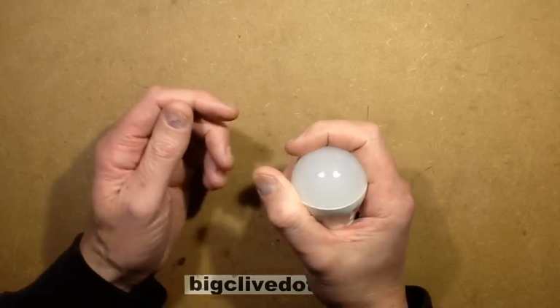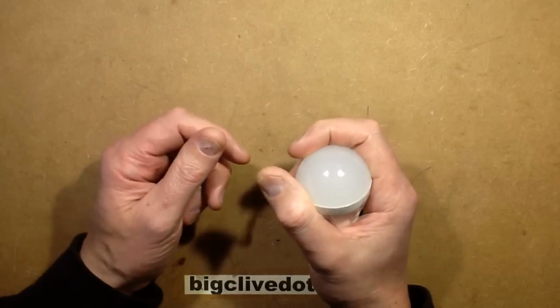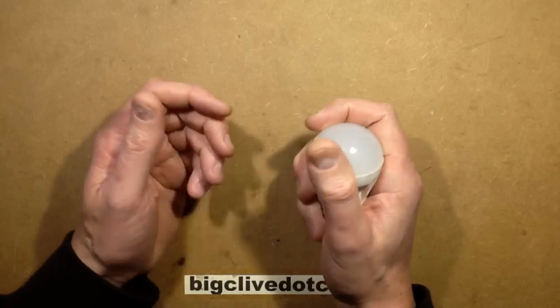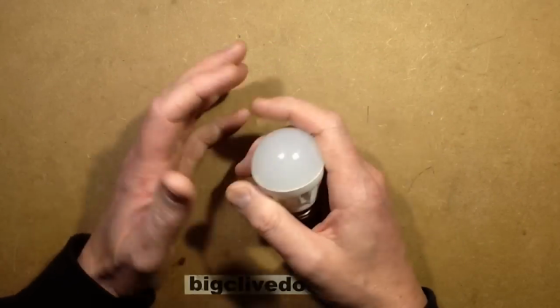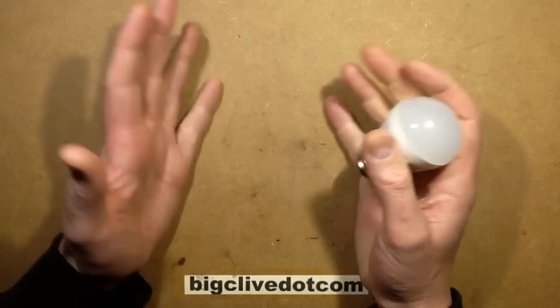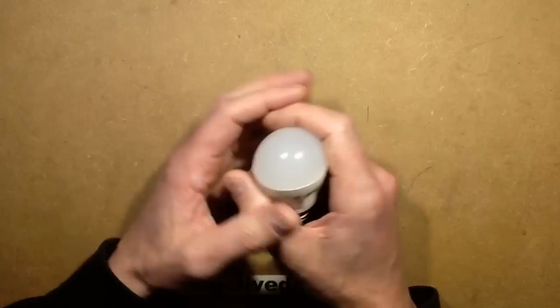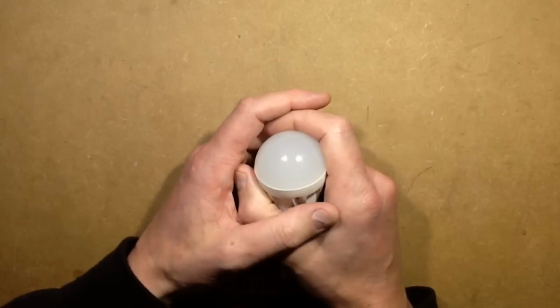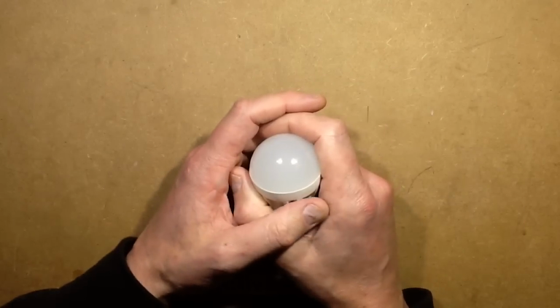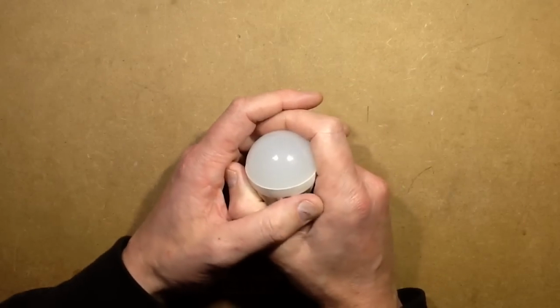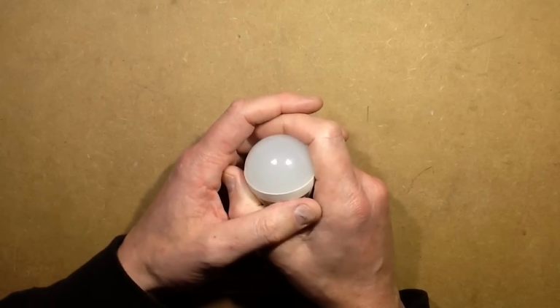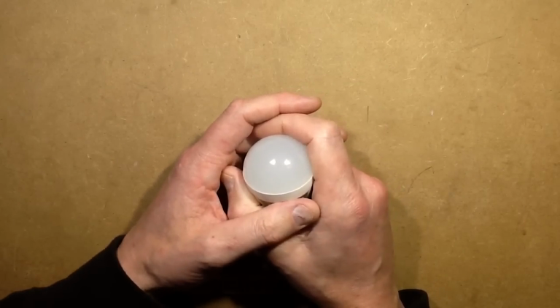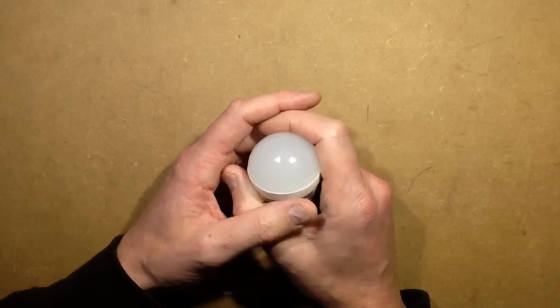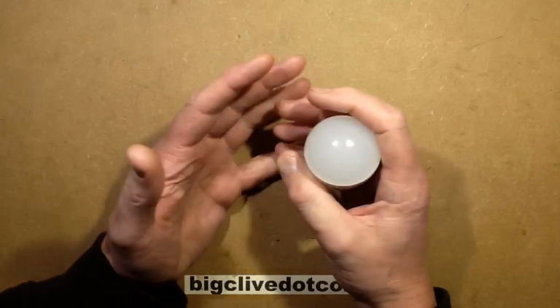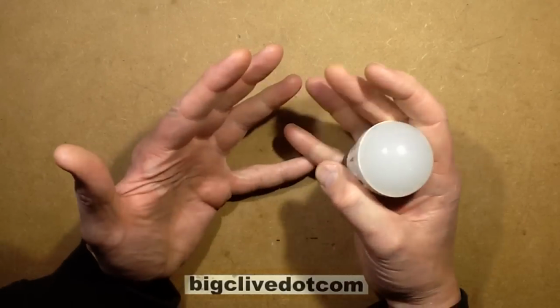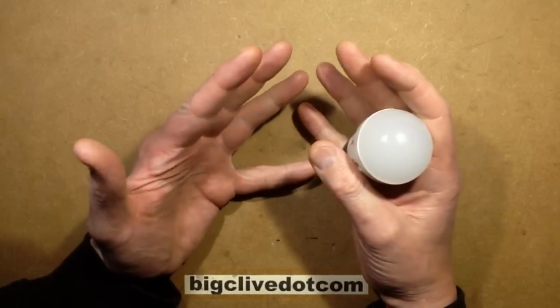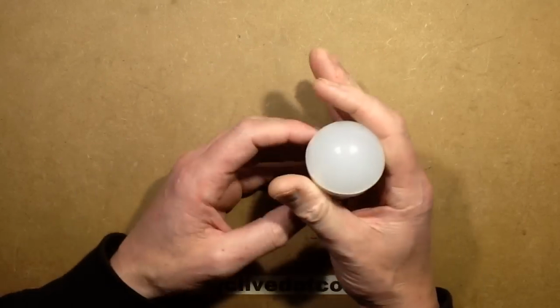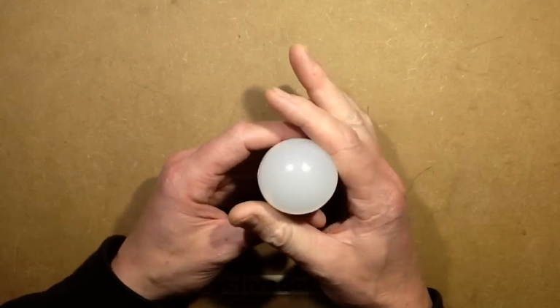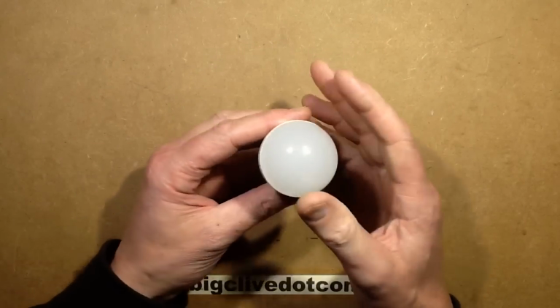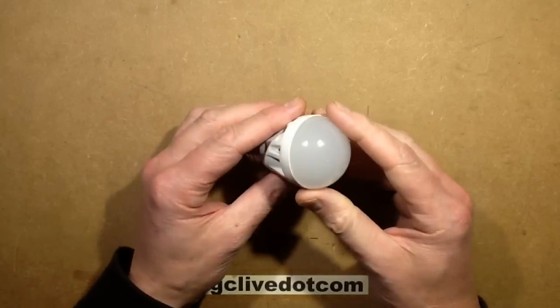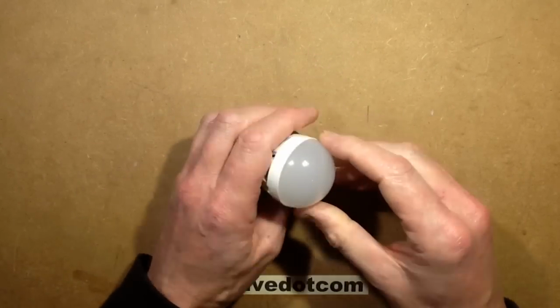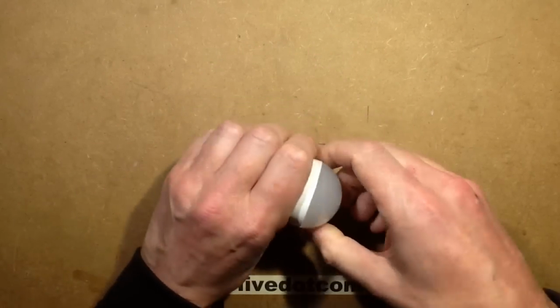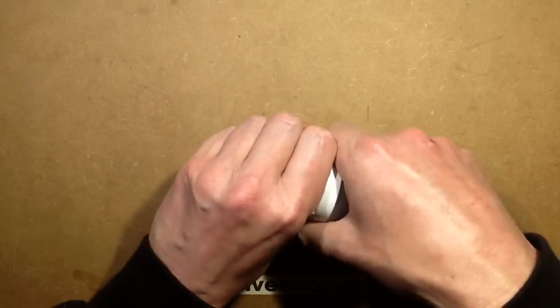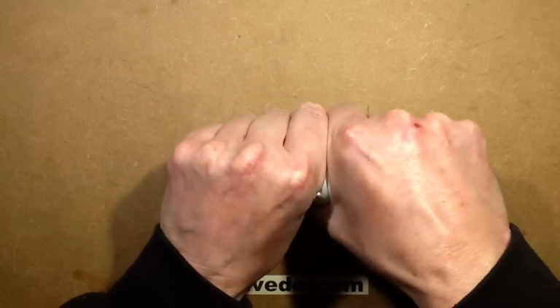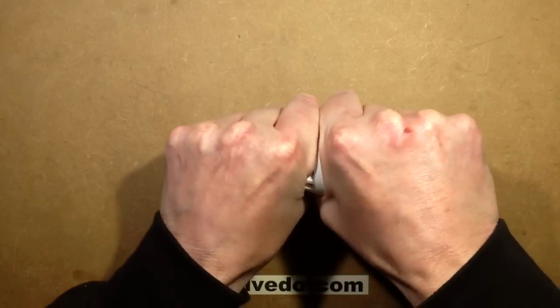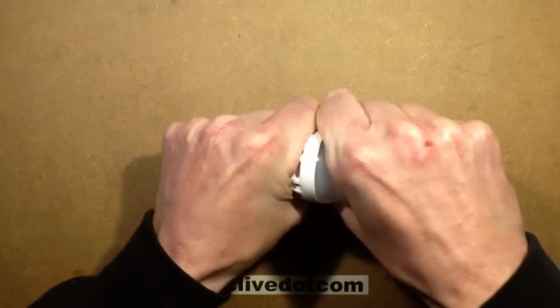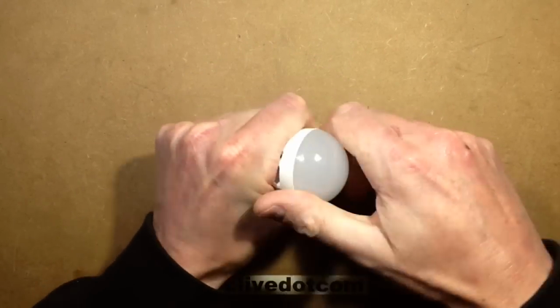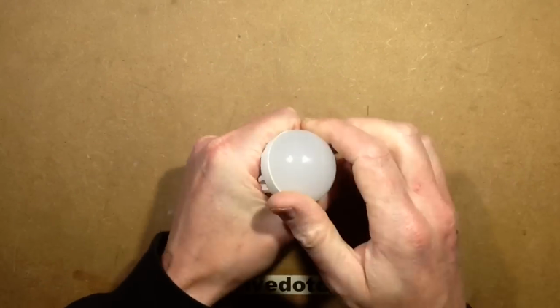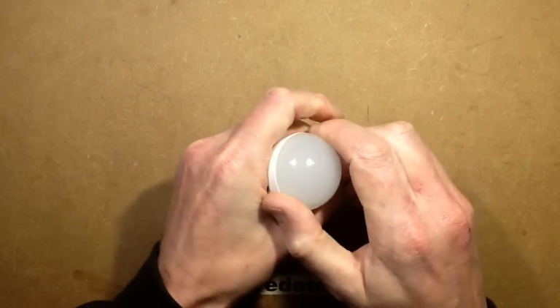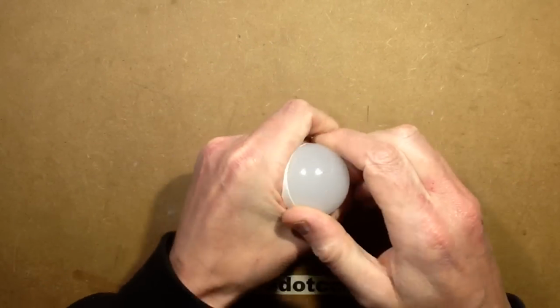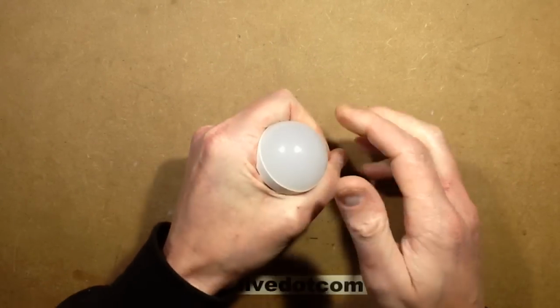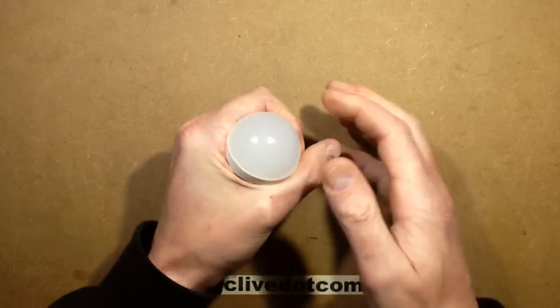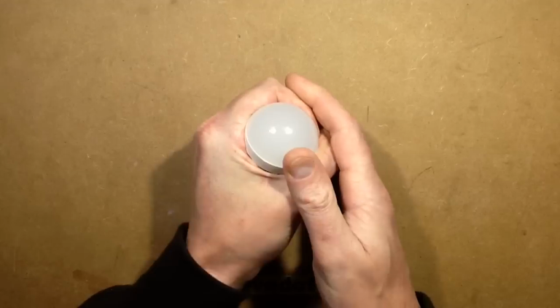If you recall the last one of these I took apart, it just dumbfounded me. I didn't know what to say because it was nothing like what I expected. So let's open this one up.